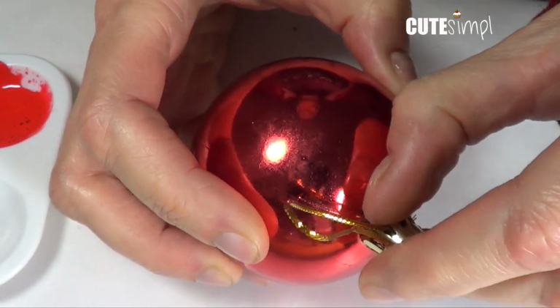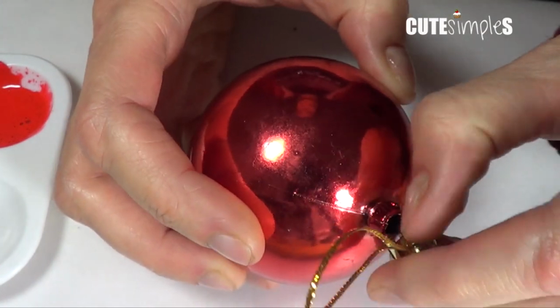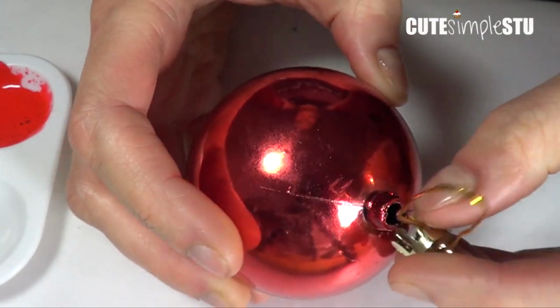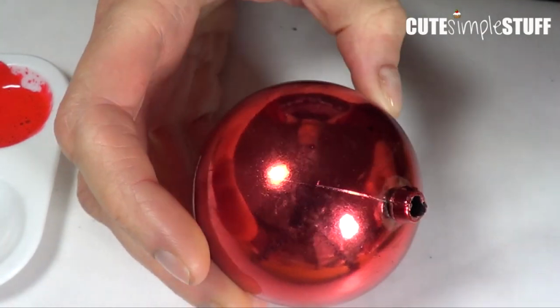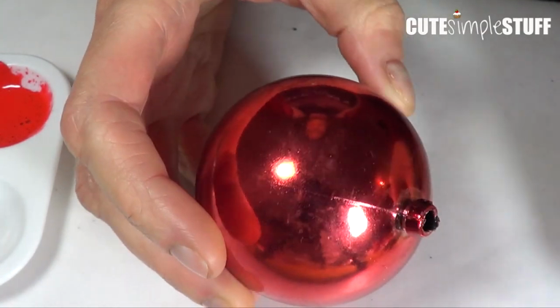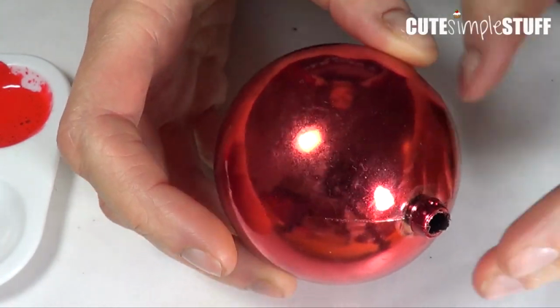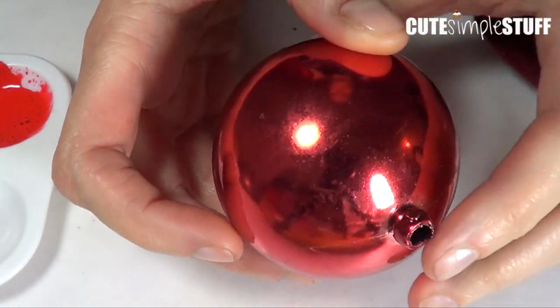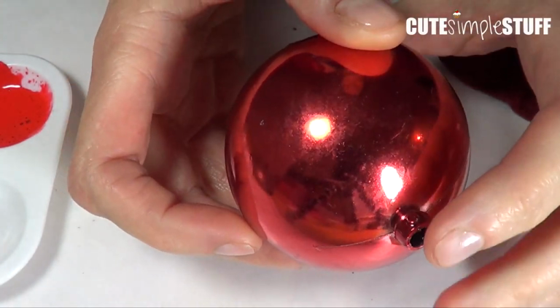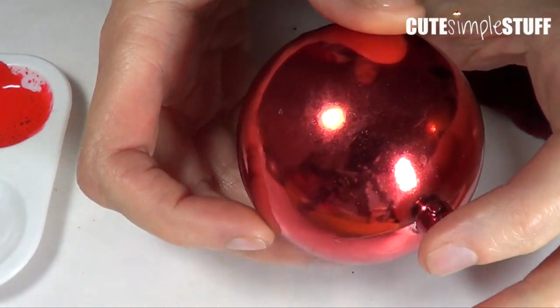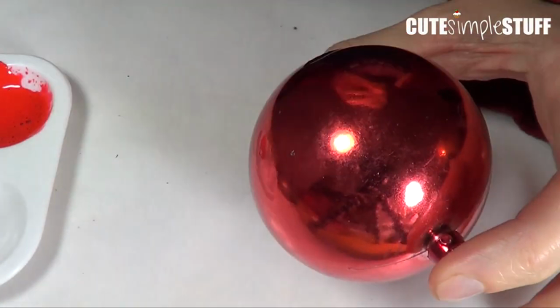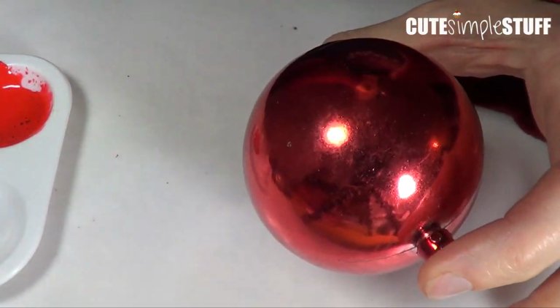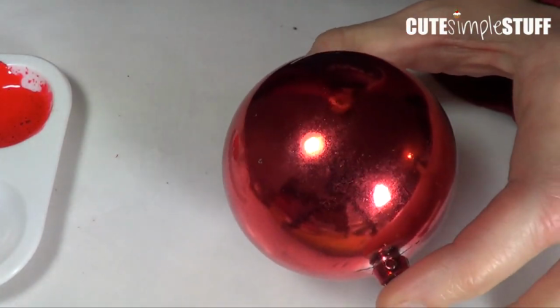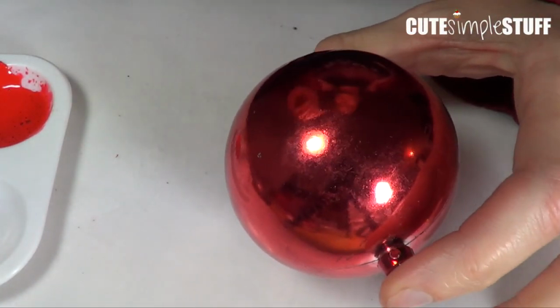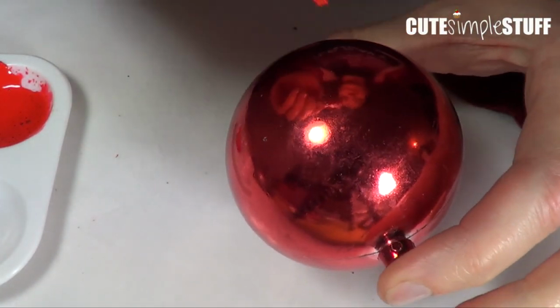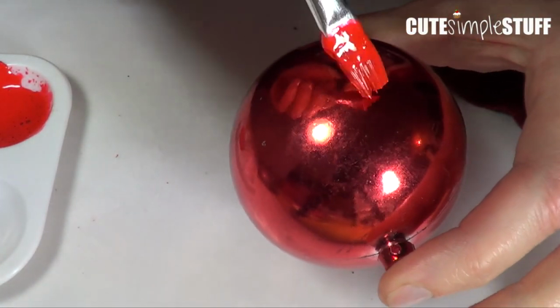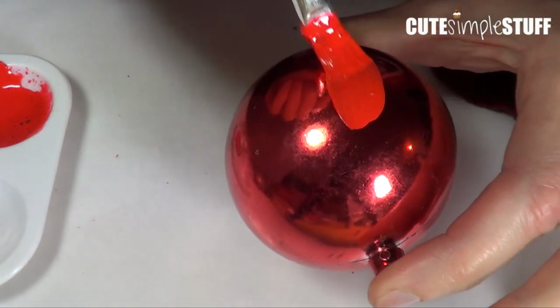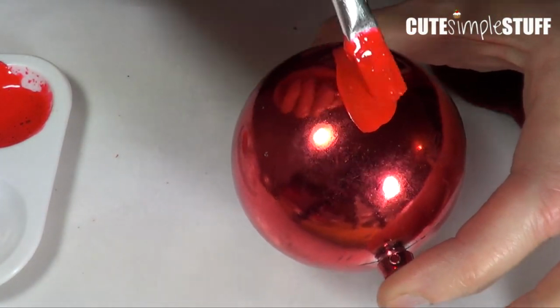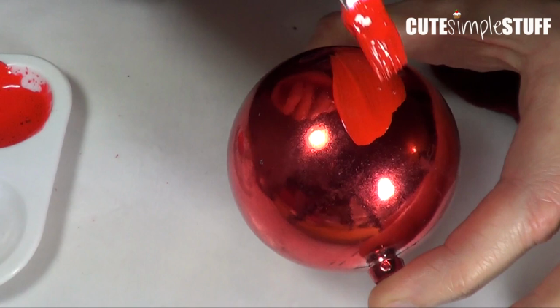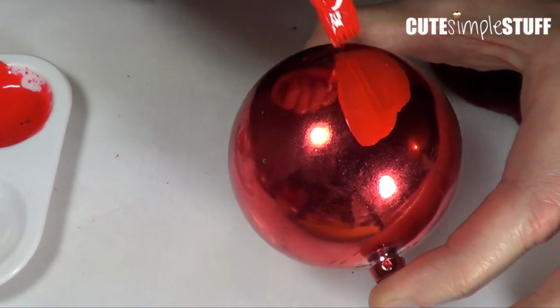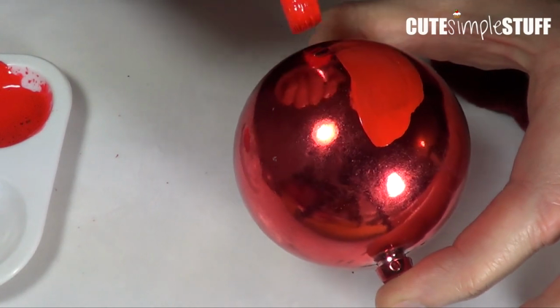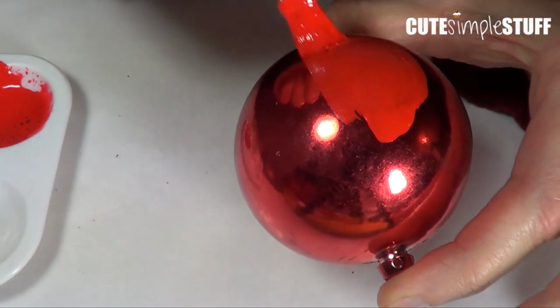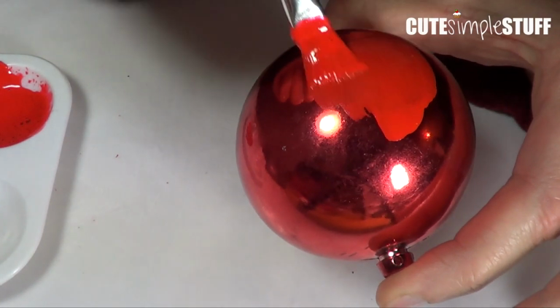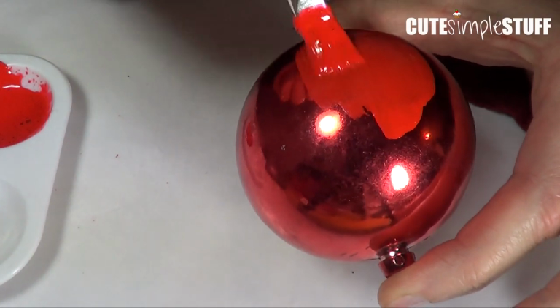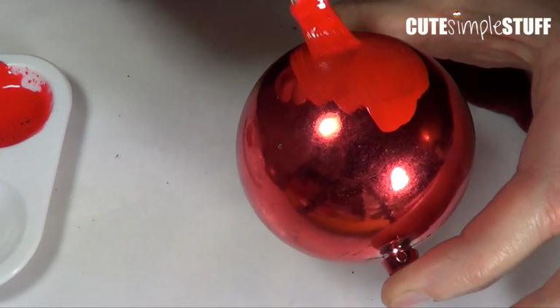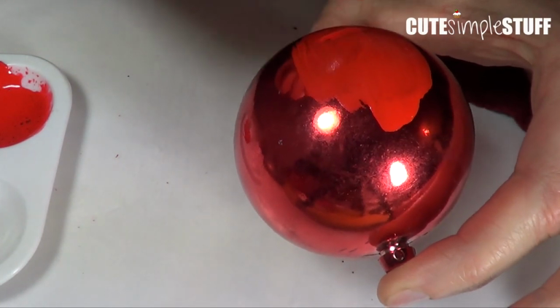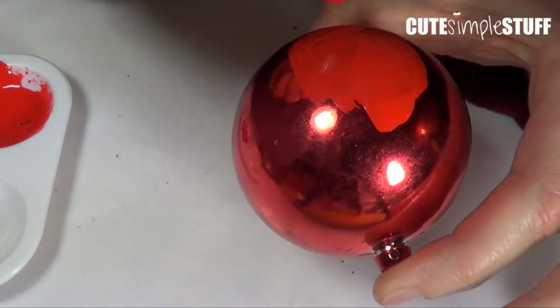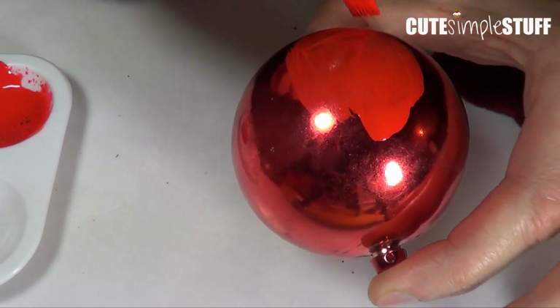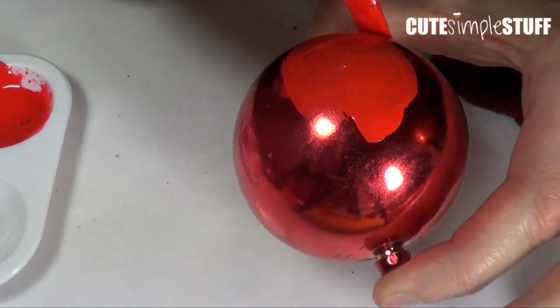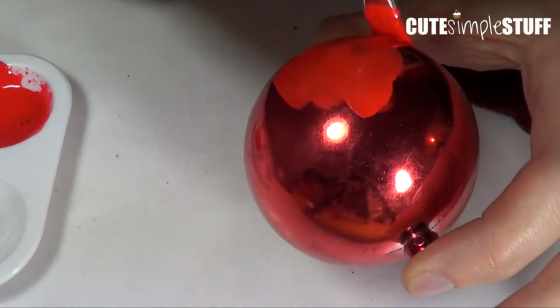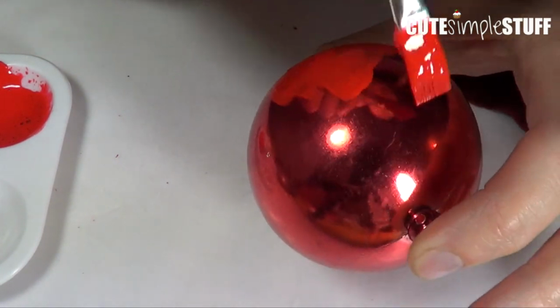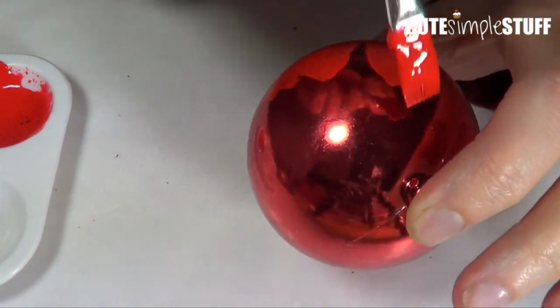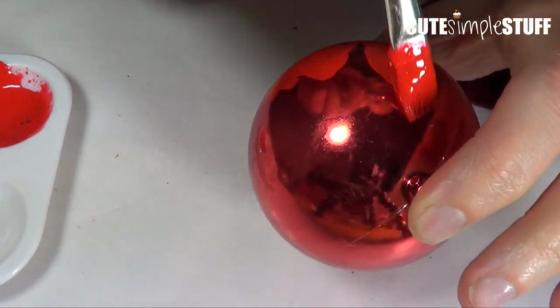I'm starting off with this leftover Christmas bulb that I had for ages, and I'm just removing the hanger part.